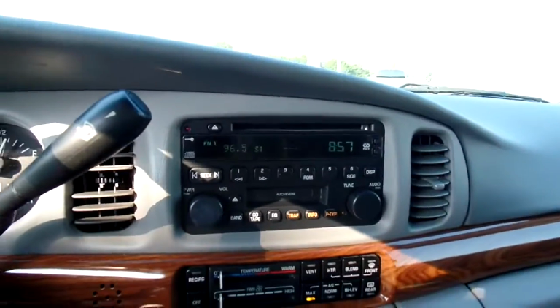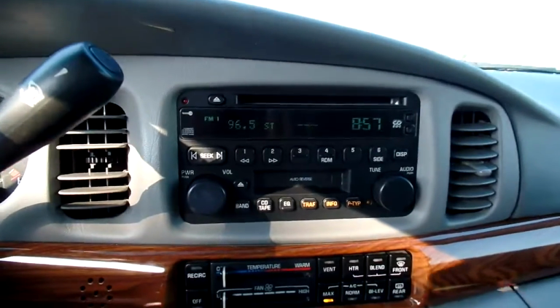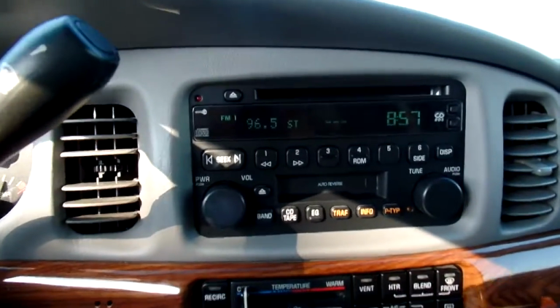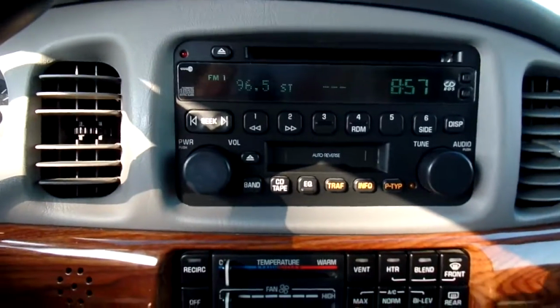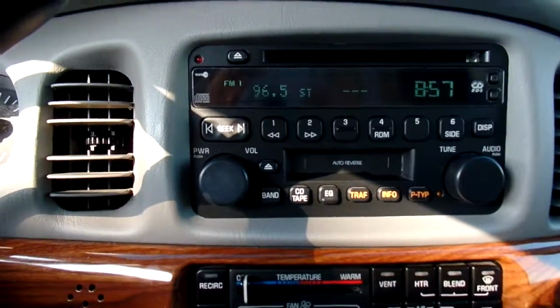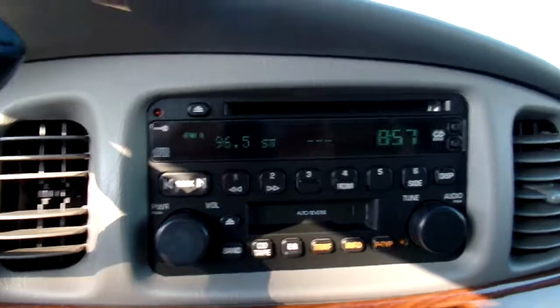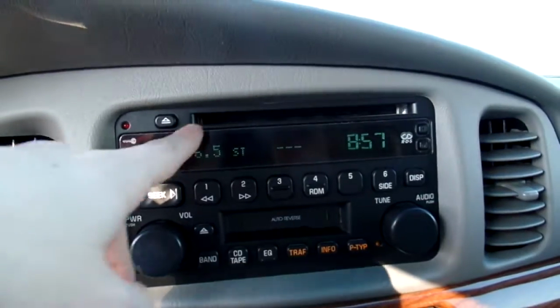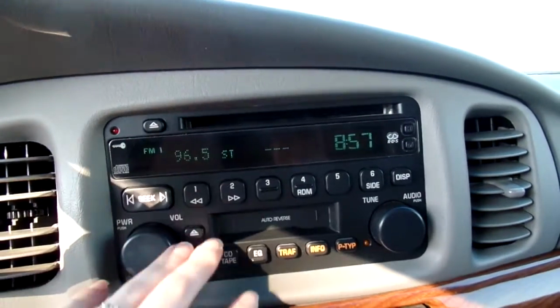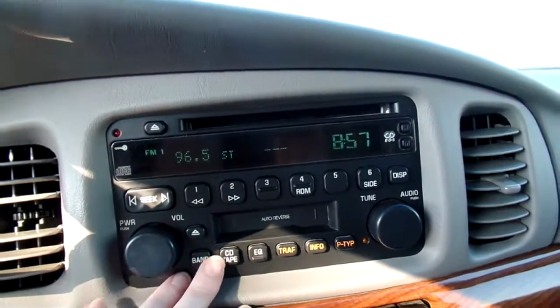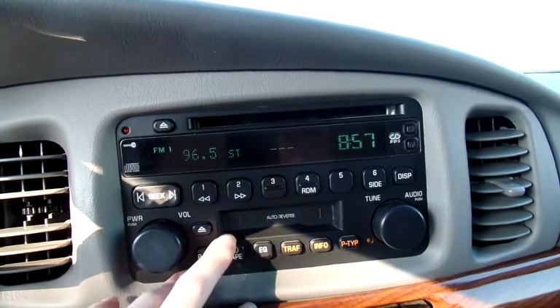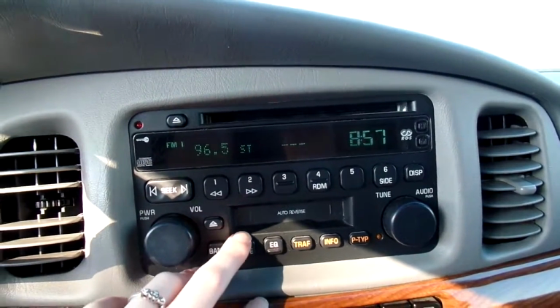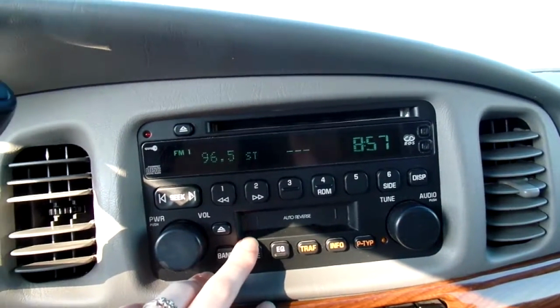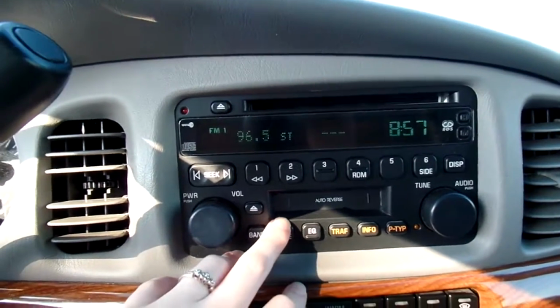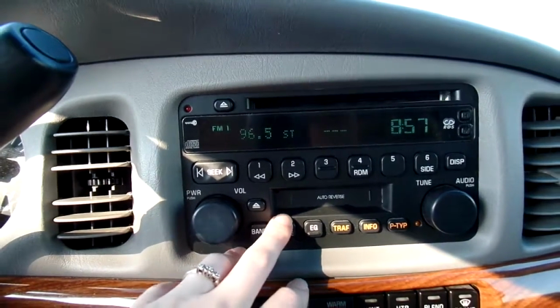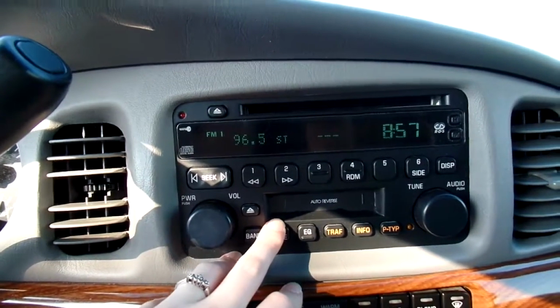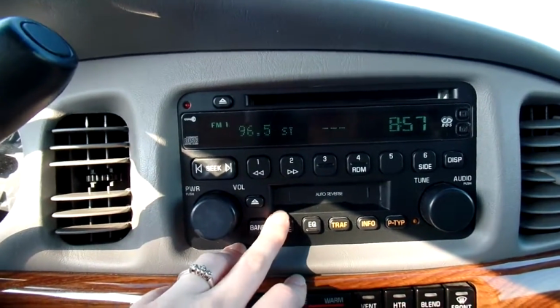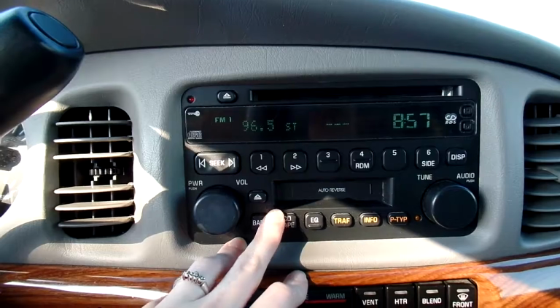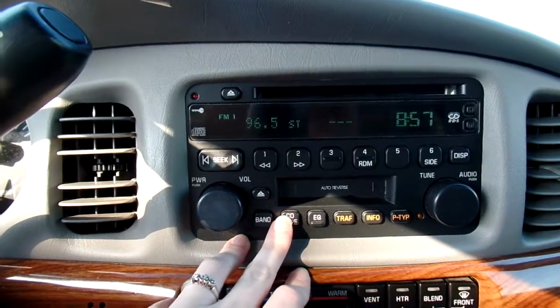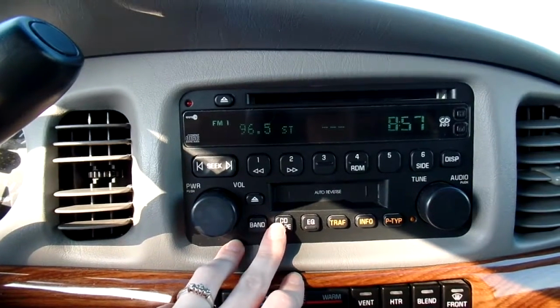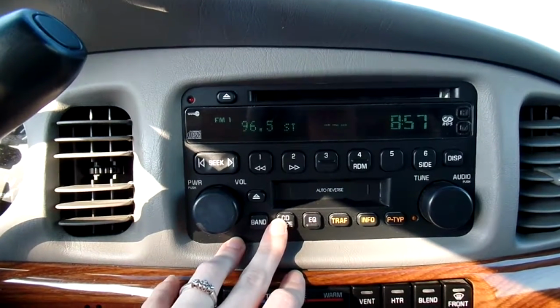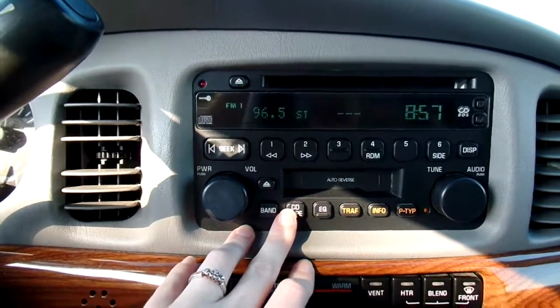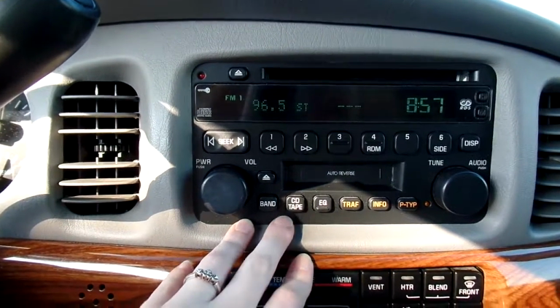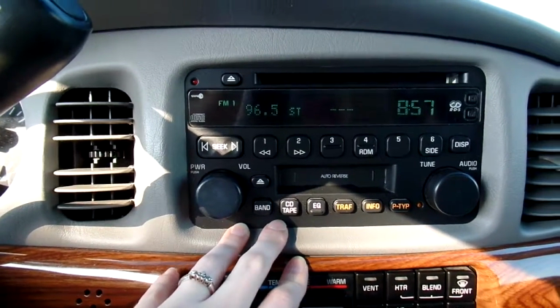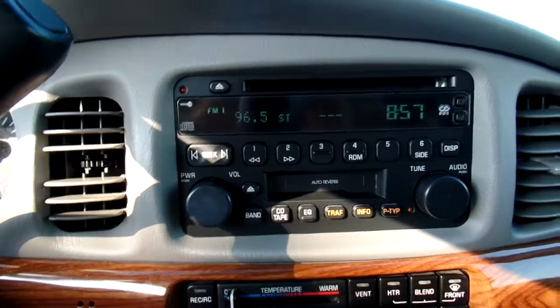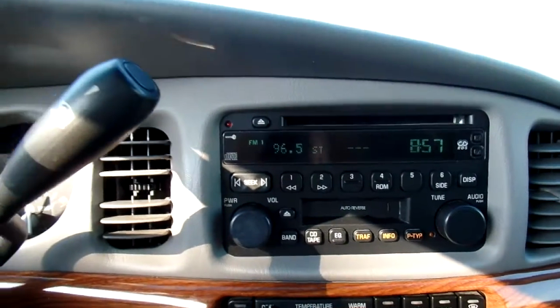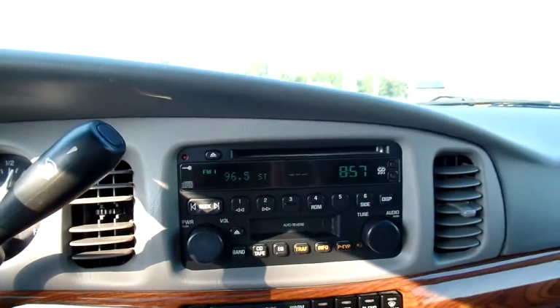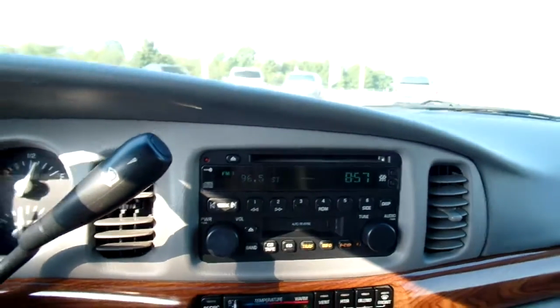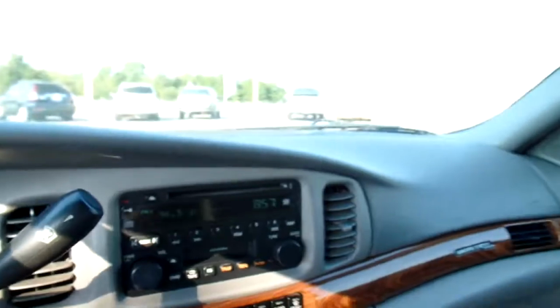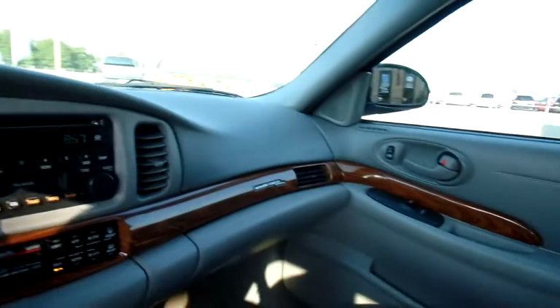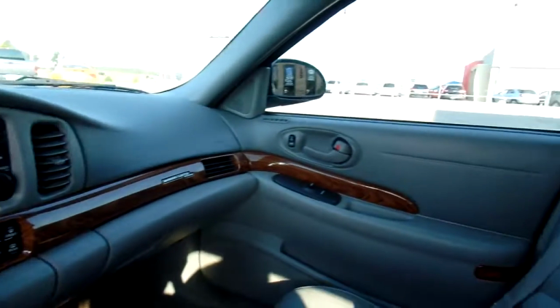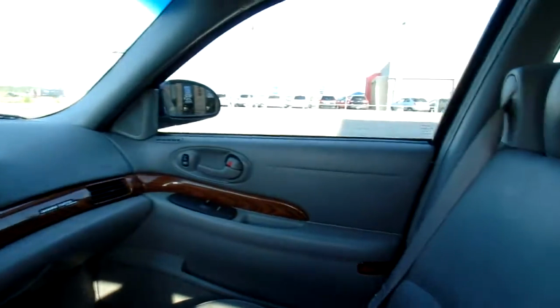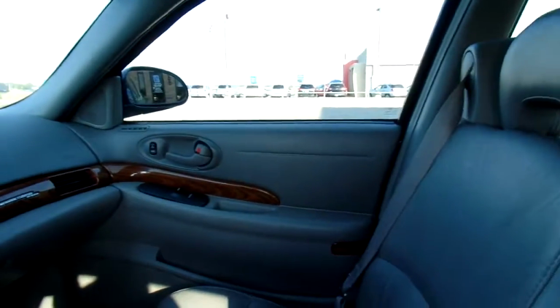It's got a good sounding stereo in it. It has a CD player and also a cassette player. What you can do with this is buy an audio-in adapter, plug it into your phone or MP3 device, and listen to your tunes that way — it's pretty sweet. This is one clean, solid vehicle.